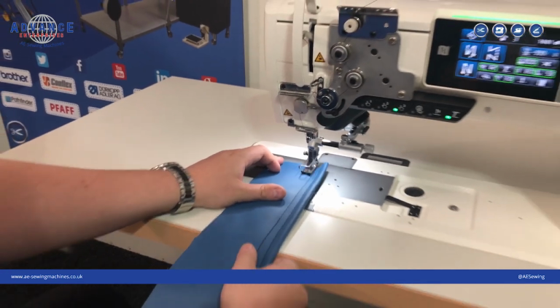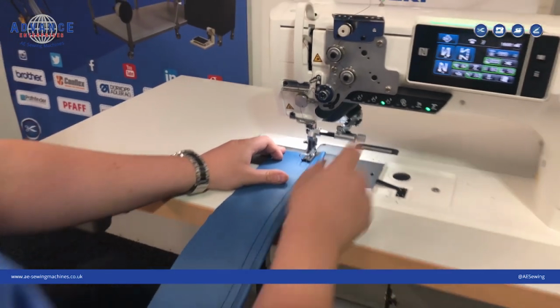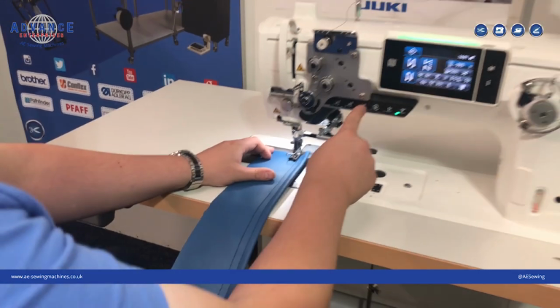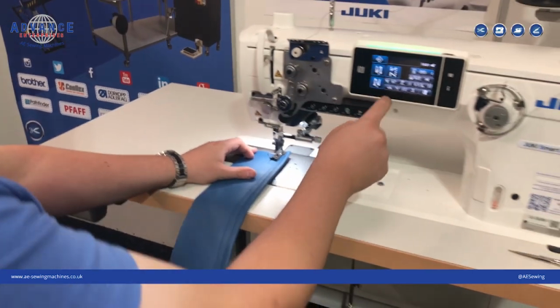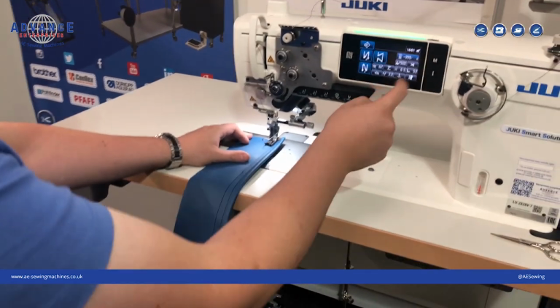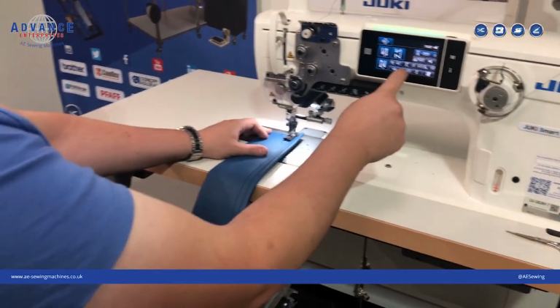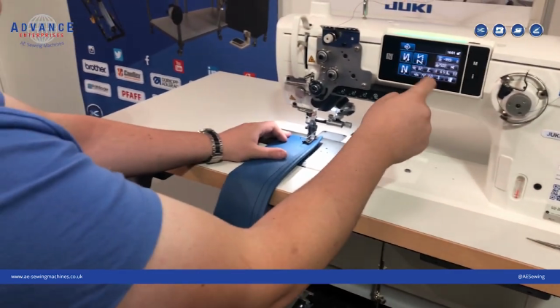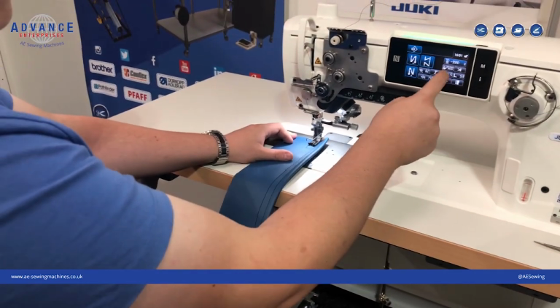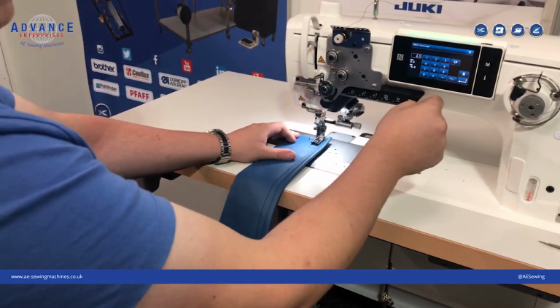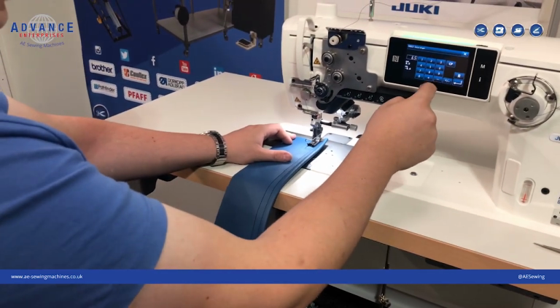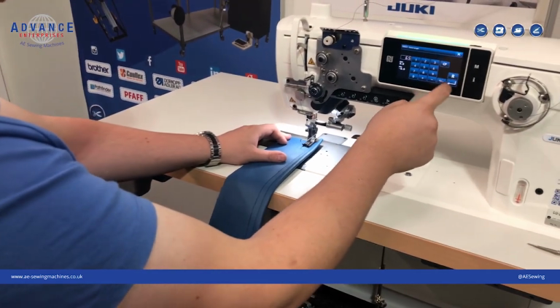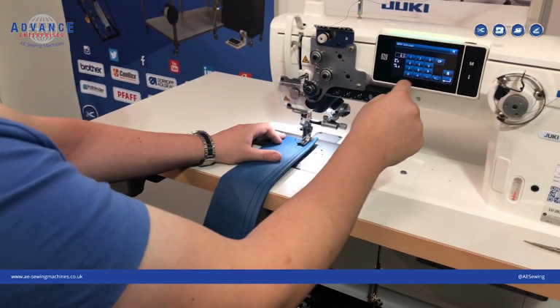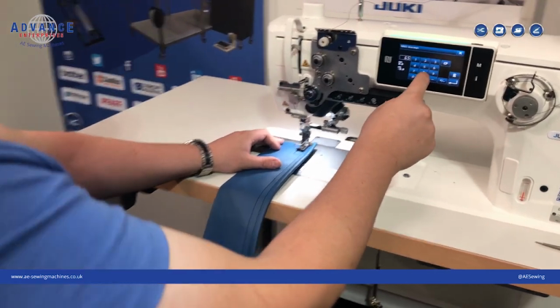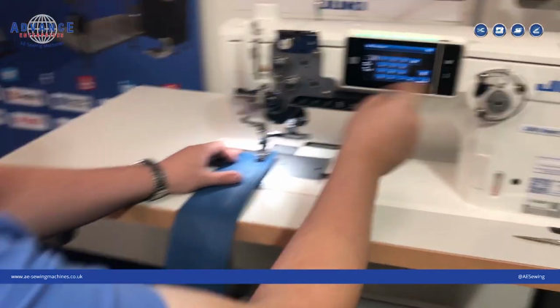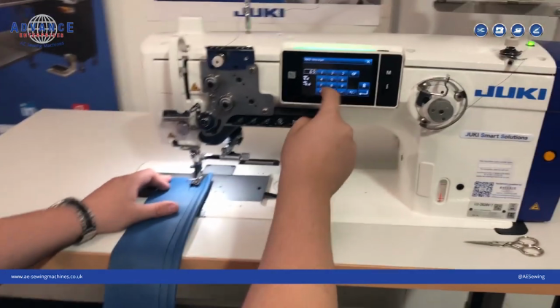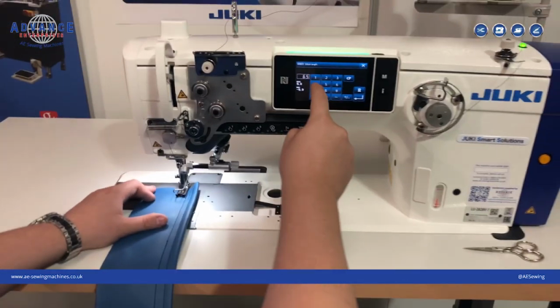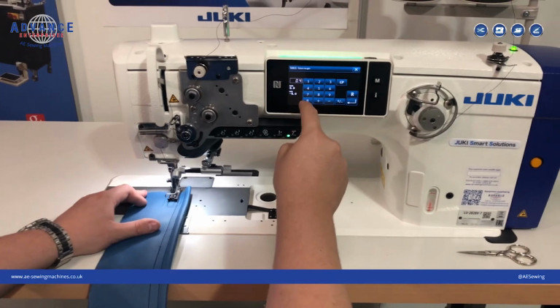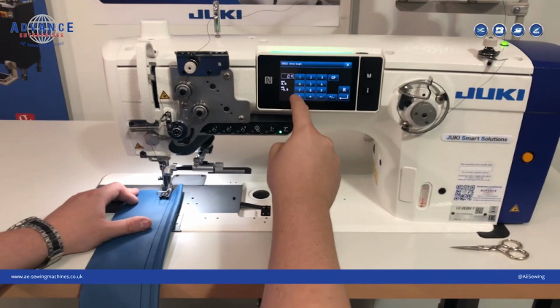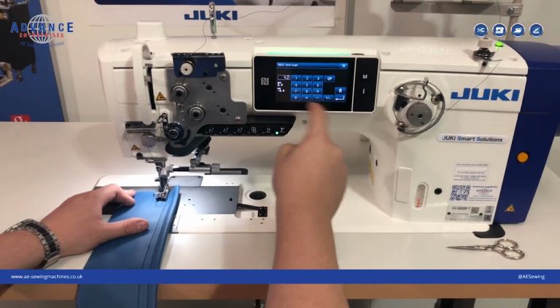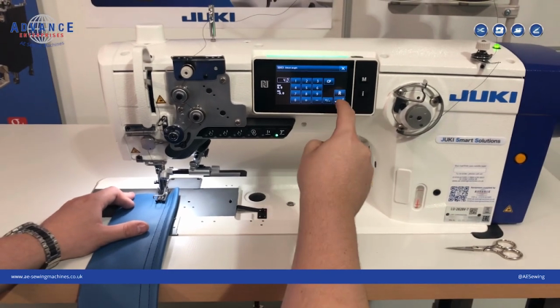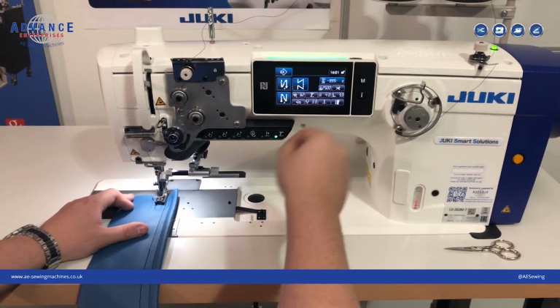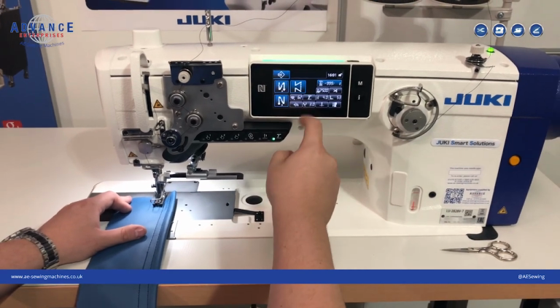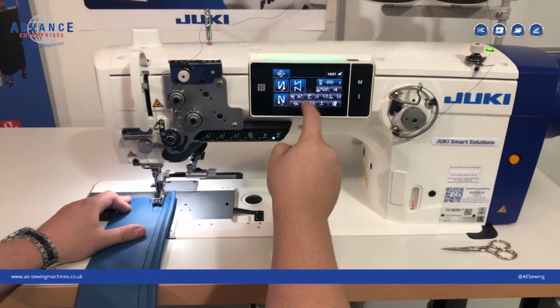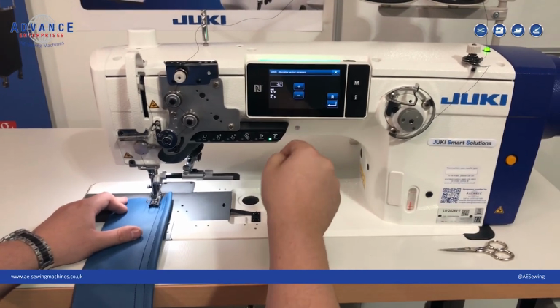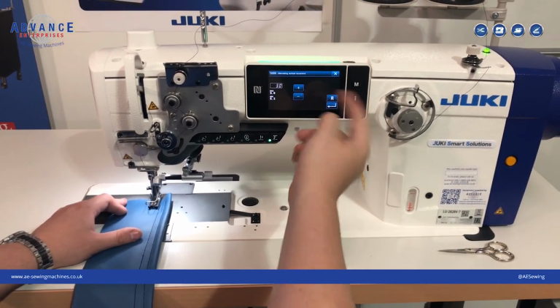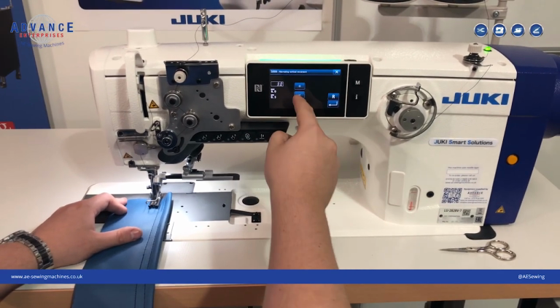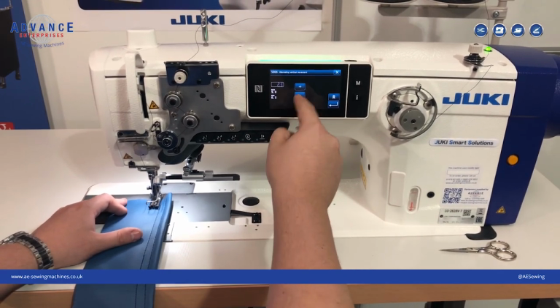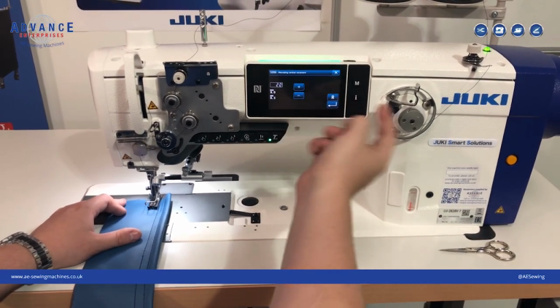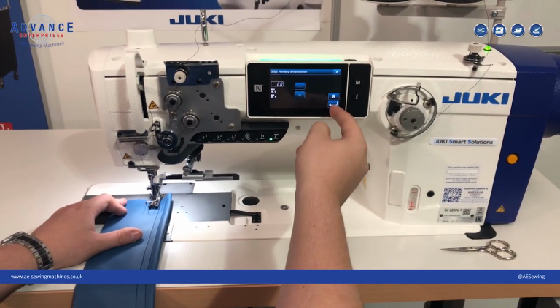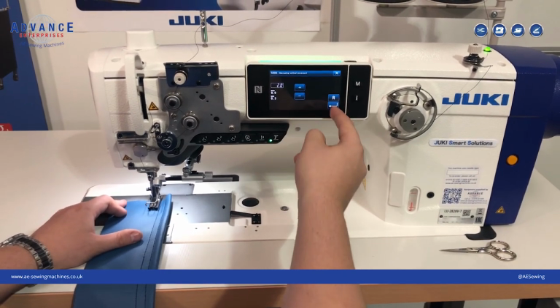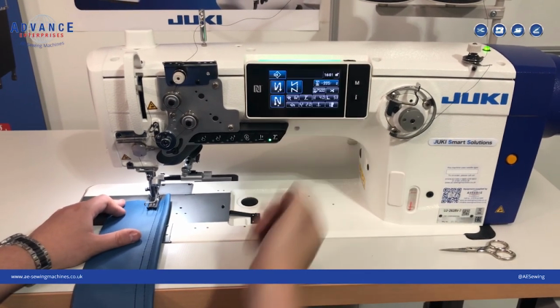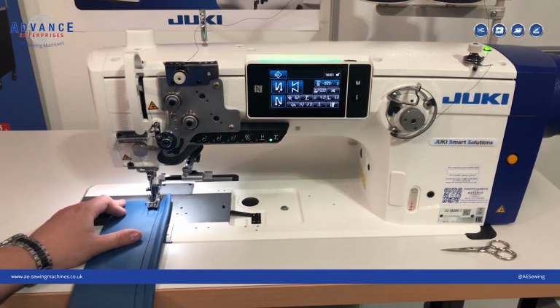The settings are very easy to adjust and change. We can change the stitch length and we can change the height of the walk of the machine.